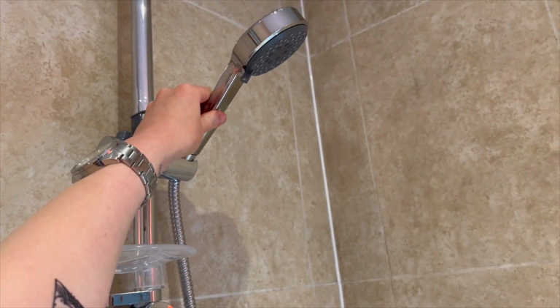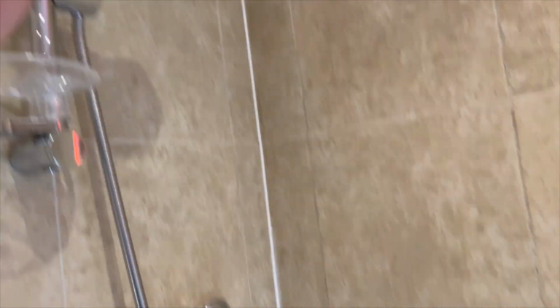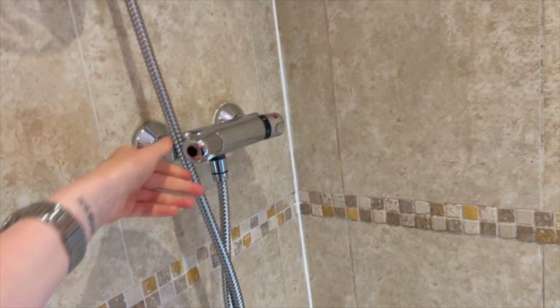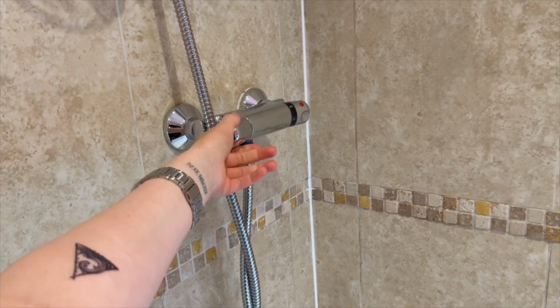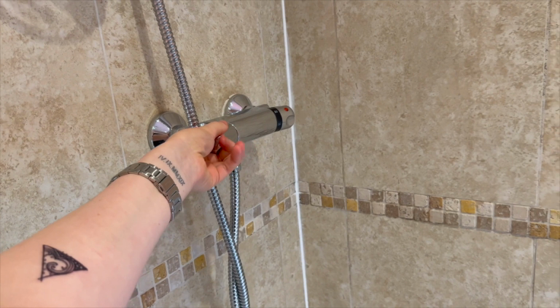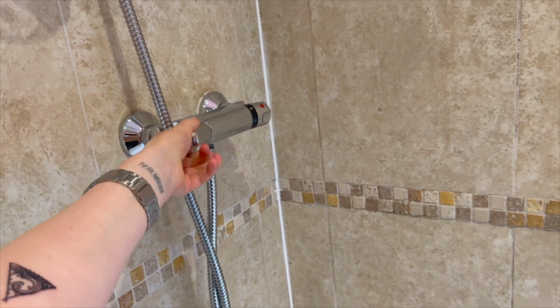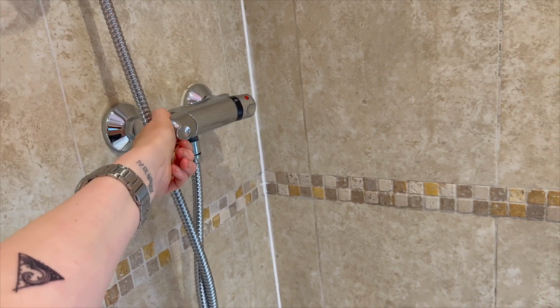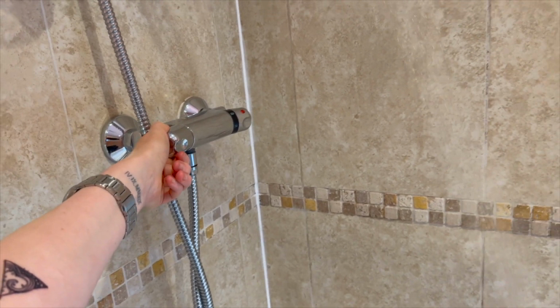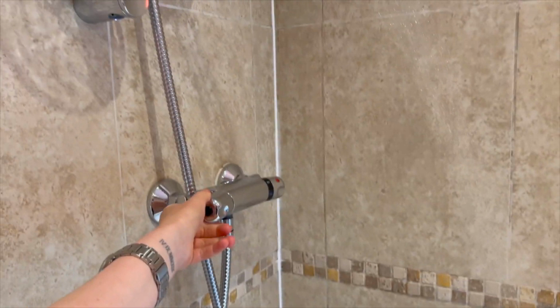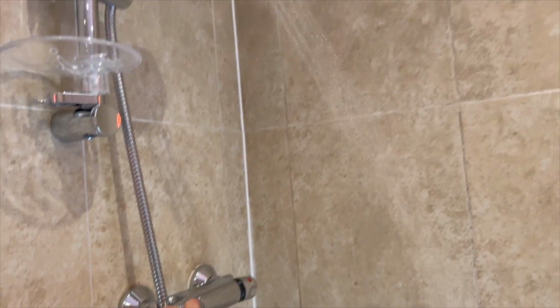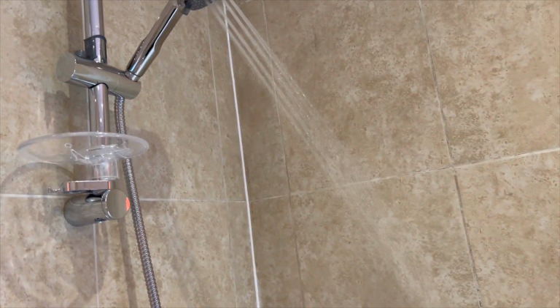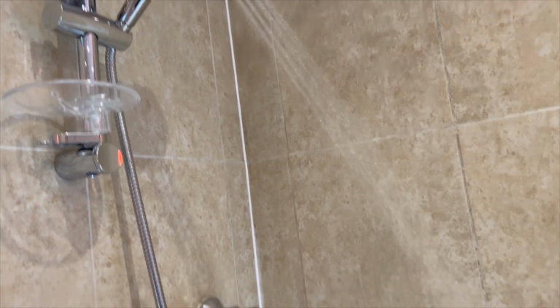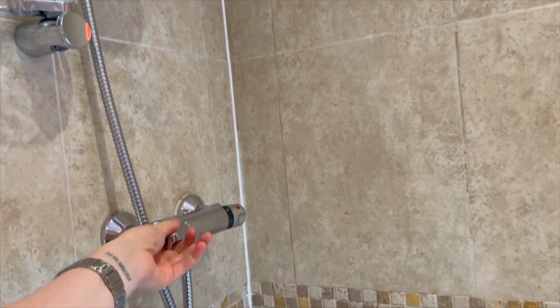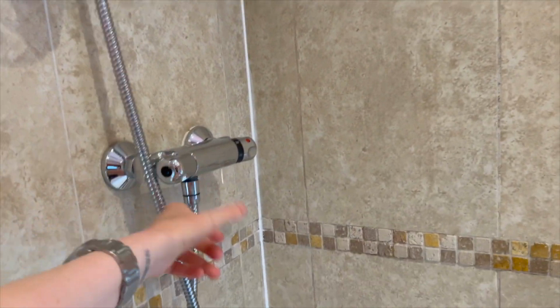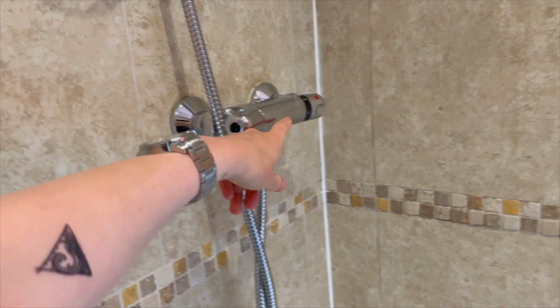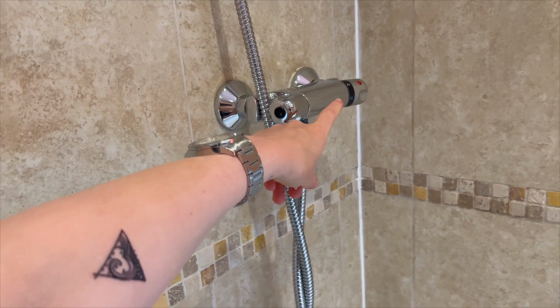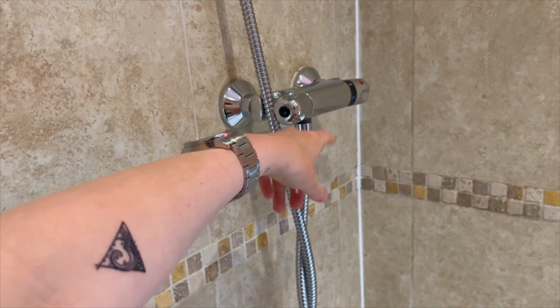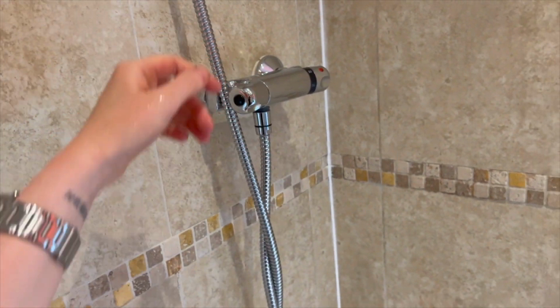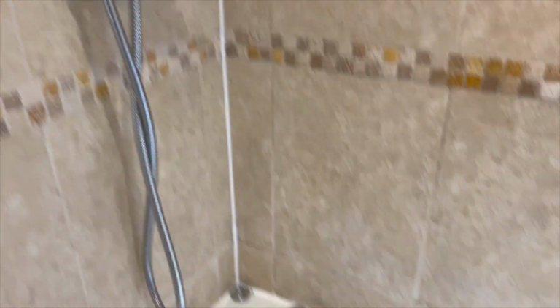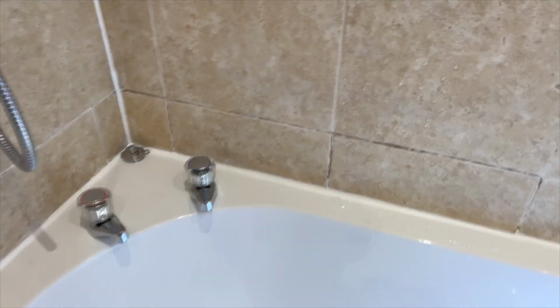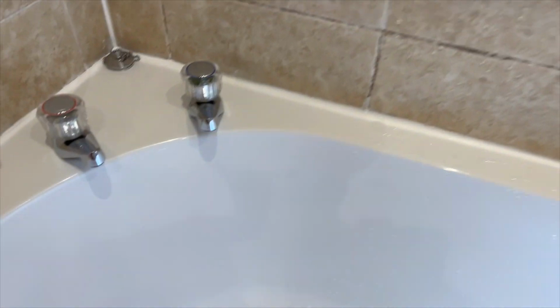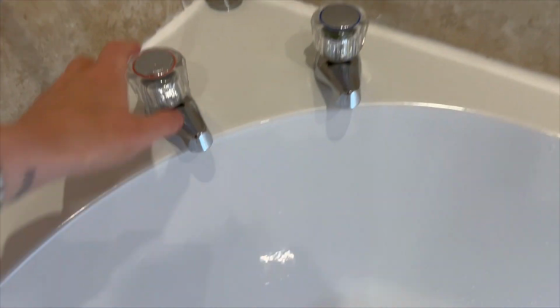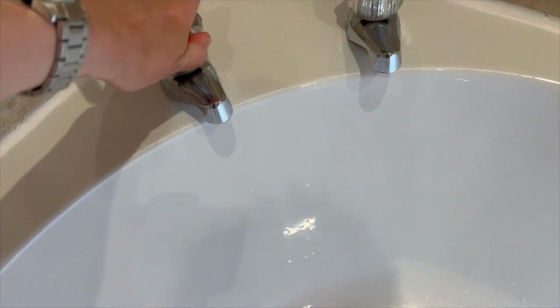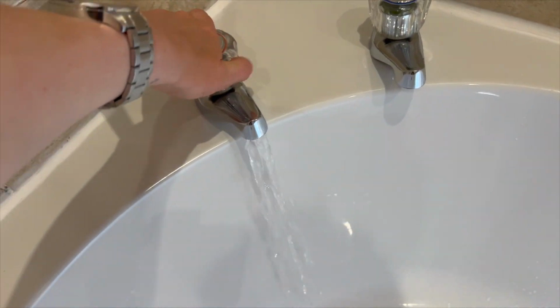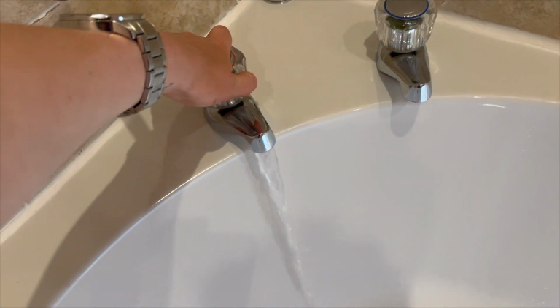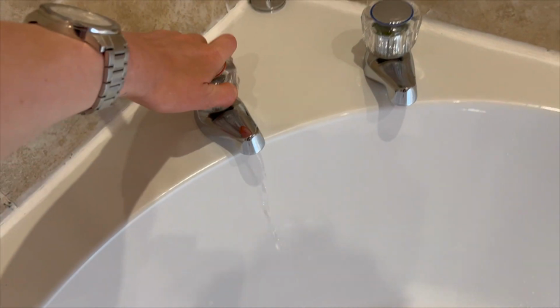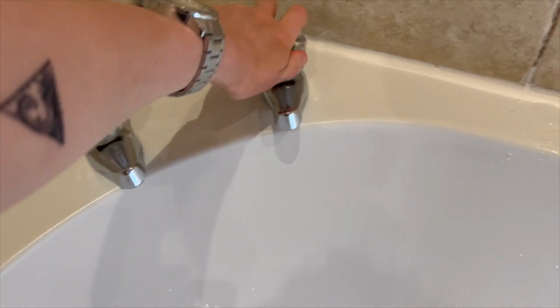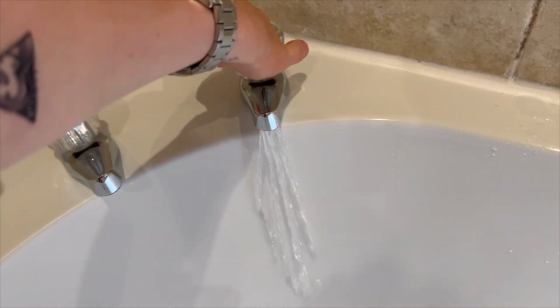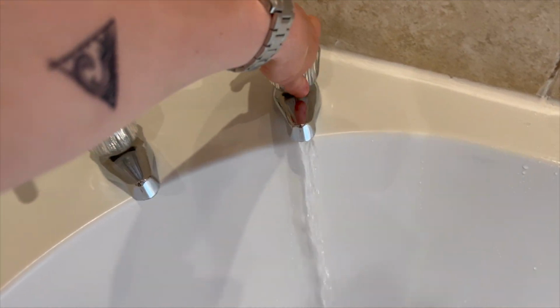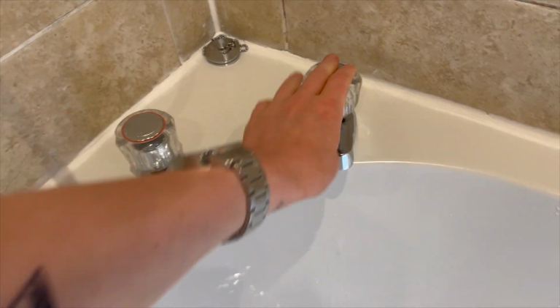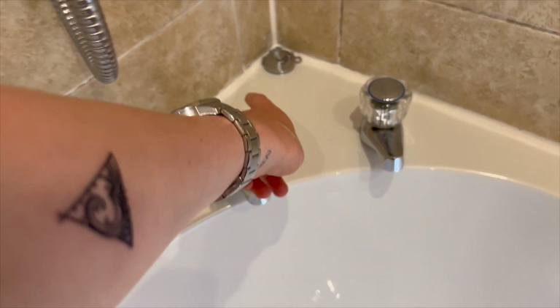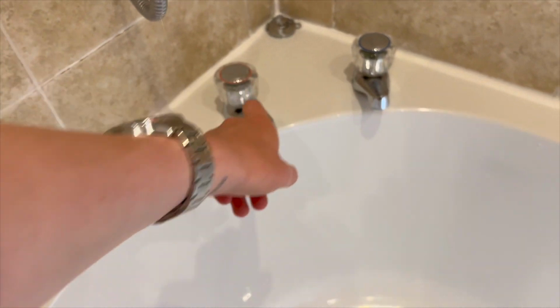it doesn't get me. We twist this backwards and the shower comes on. You can obviously change the temperature to how you like. And then you've got your bath — it's just your basic tap. And then obviously the plug's there.